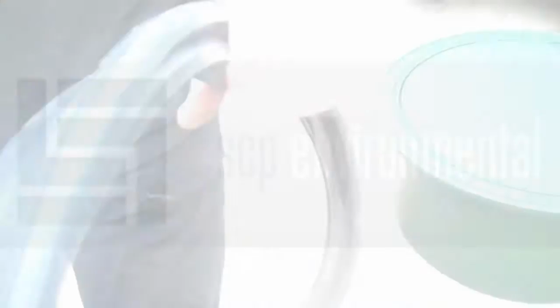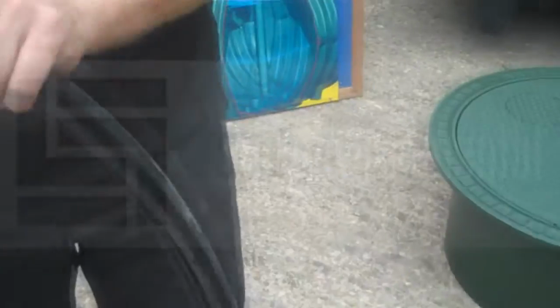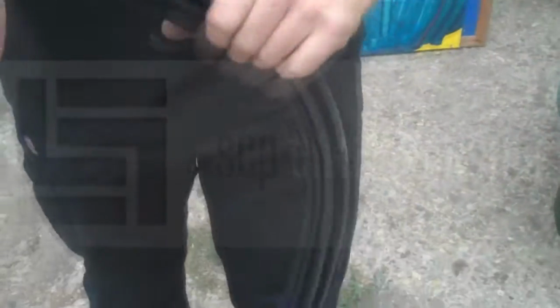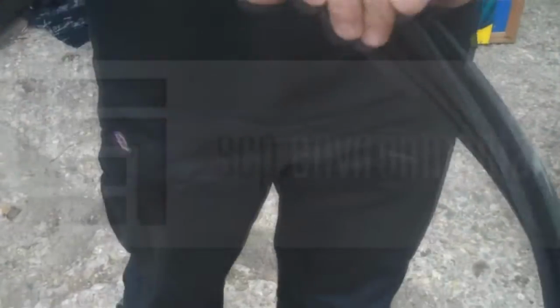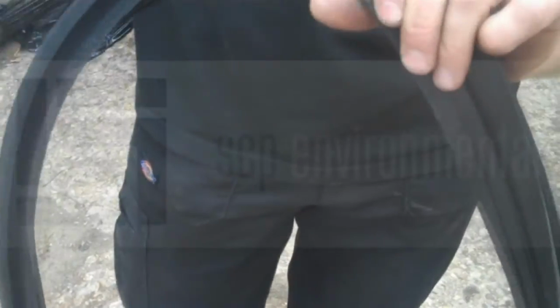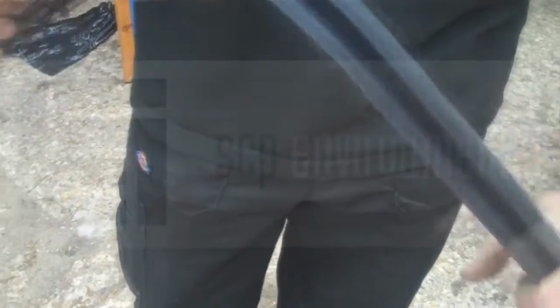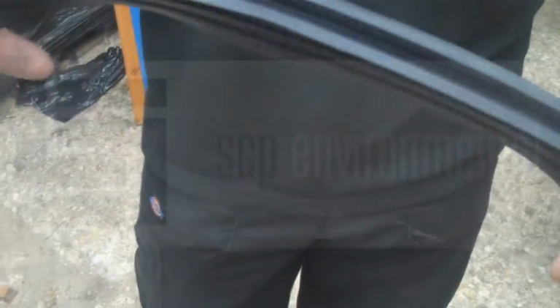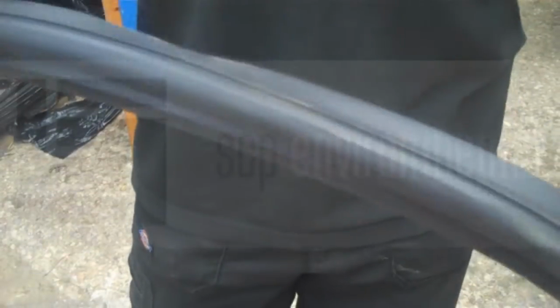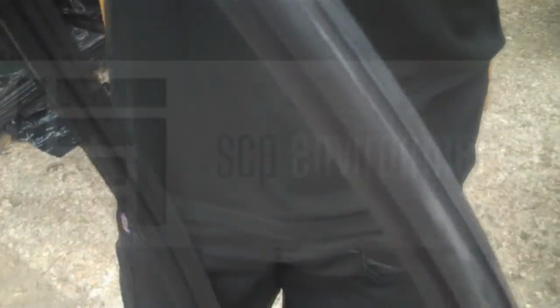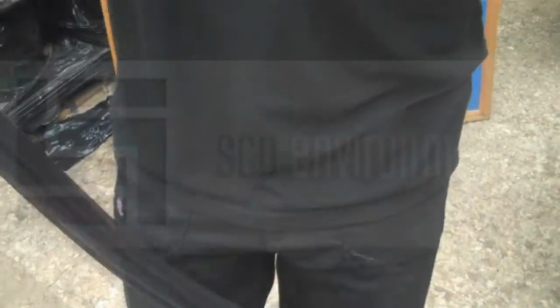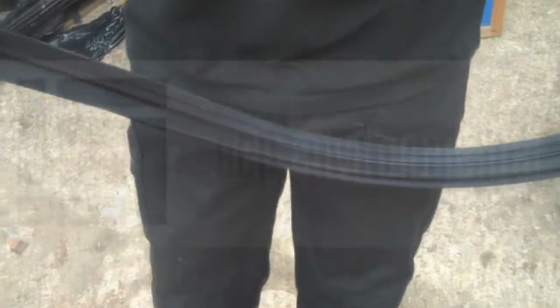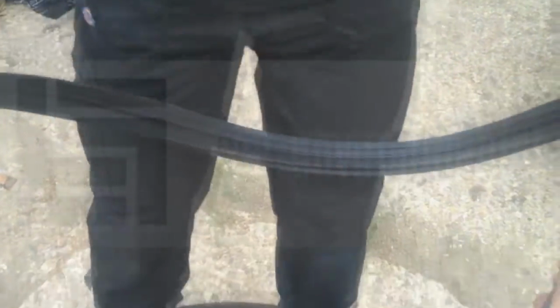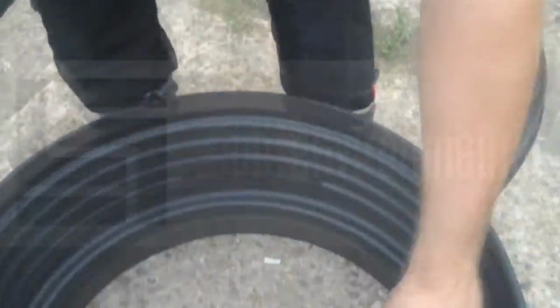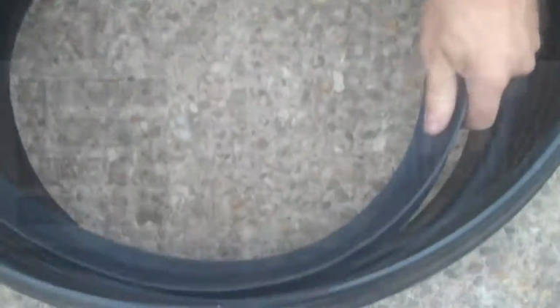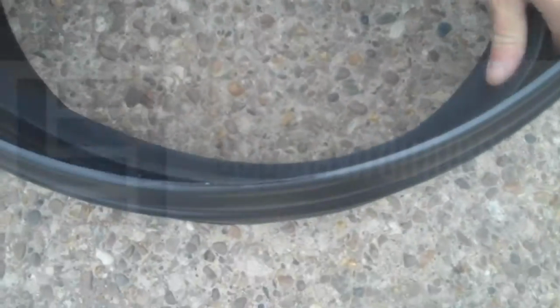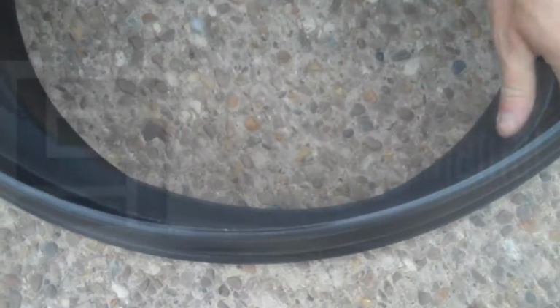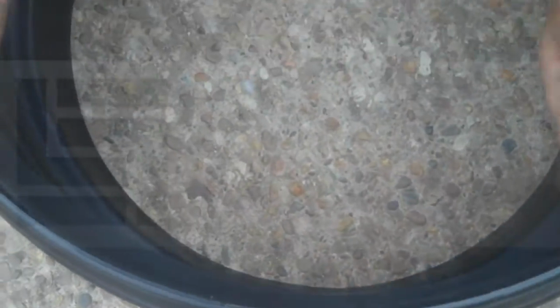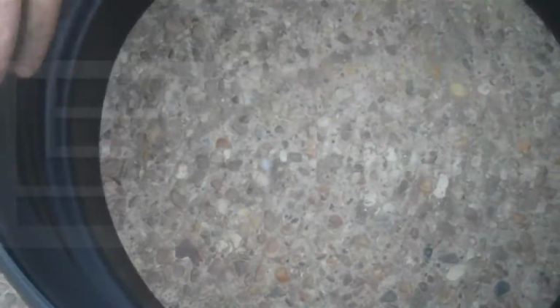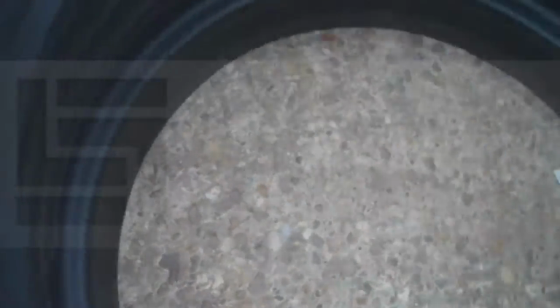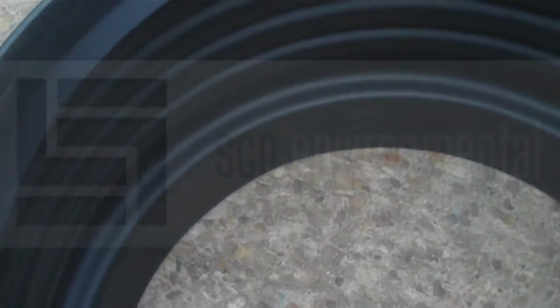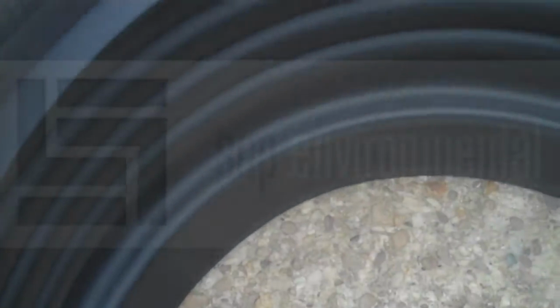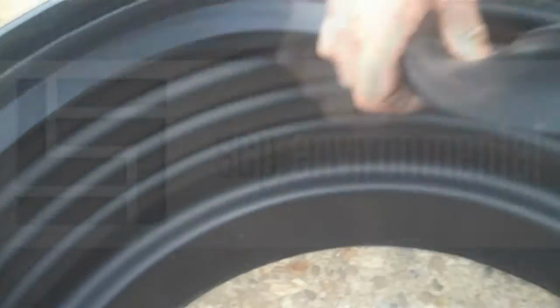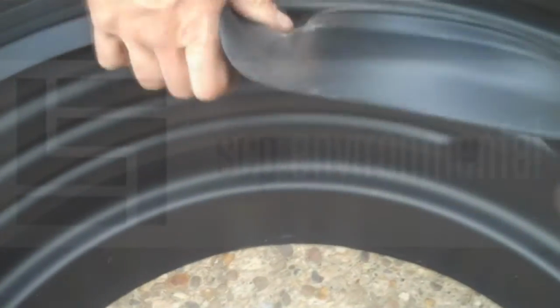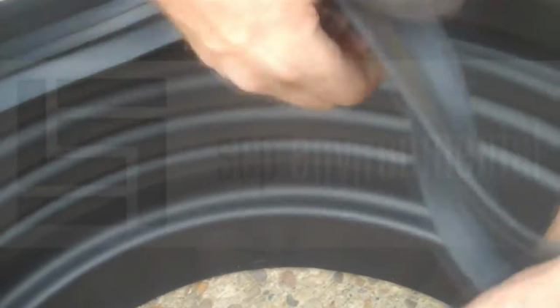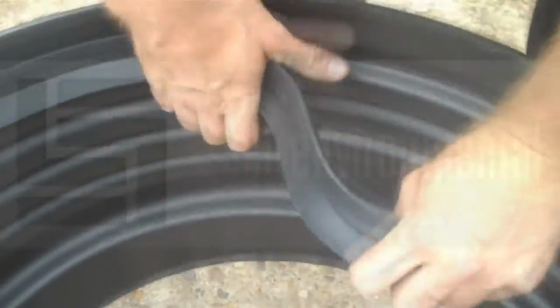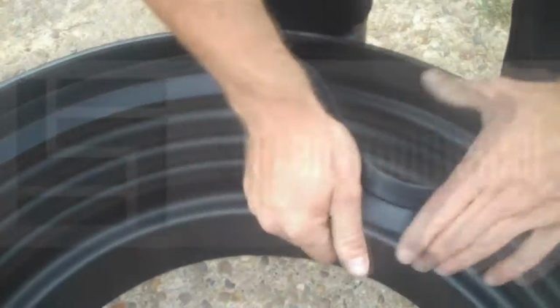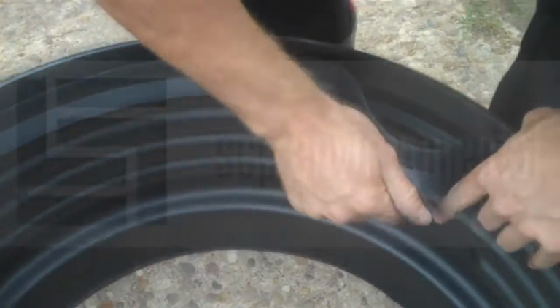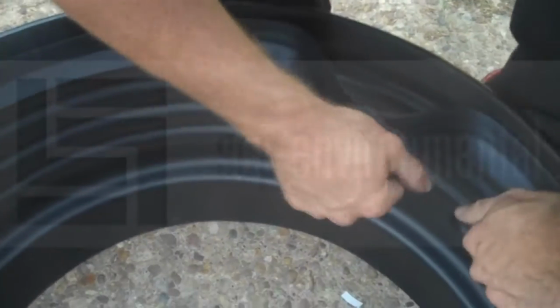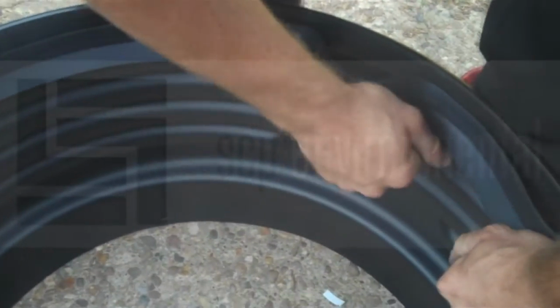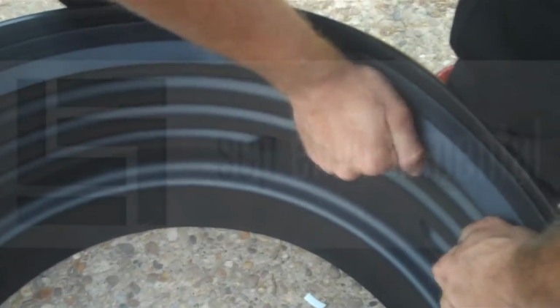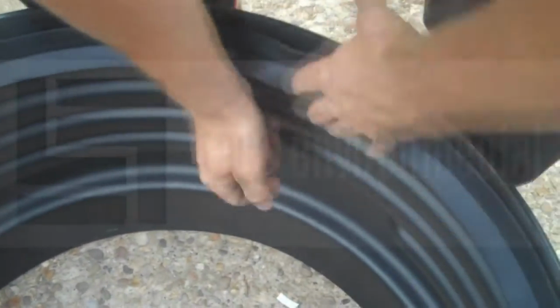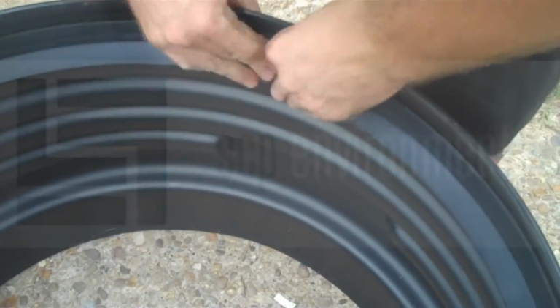And then we need to install the carrot extension sleeve seal into the actual sleeve. Now this is a very tight fit, so it's important that you just start in one place and slowly work your way around pushing the seal into position.